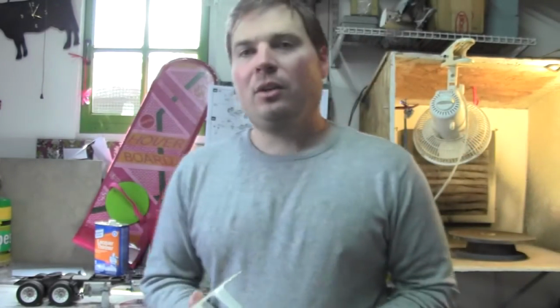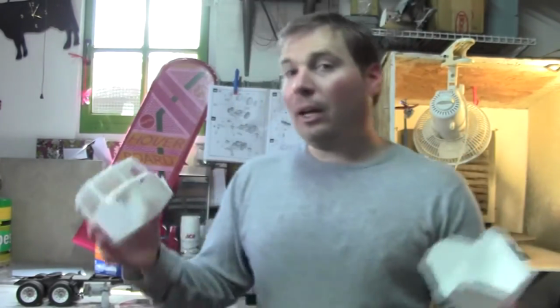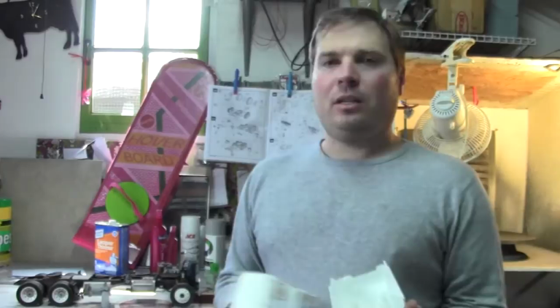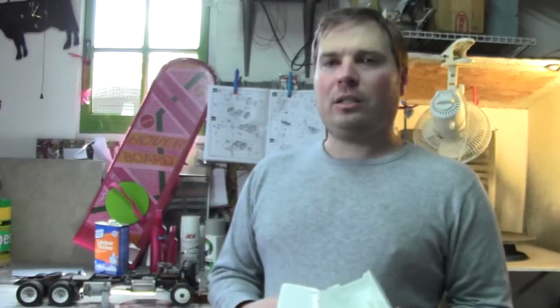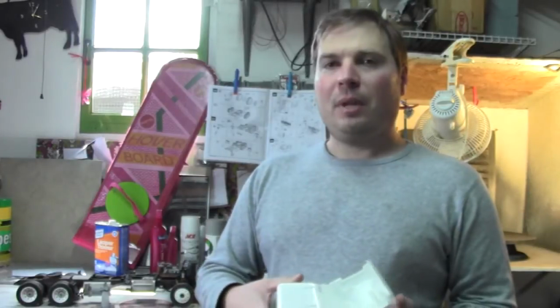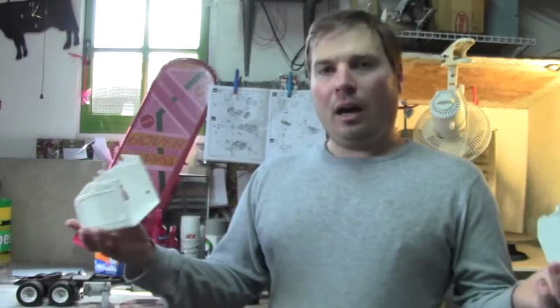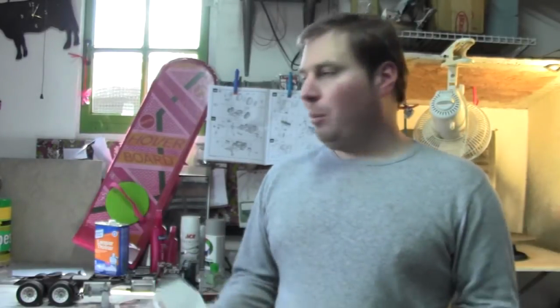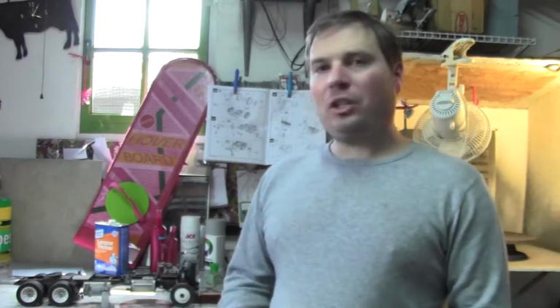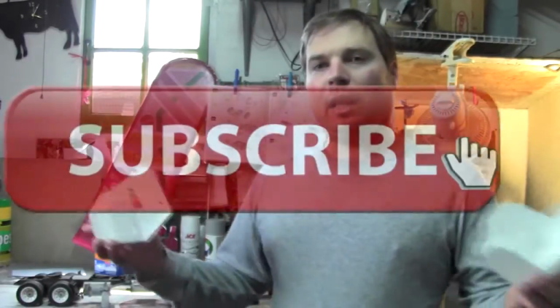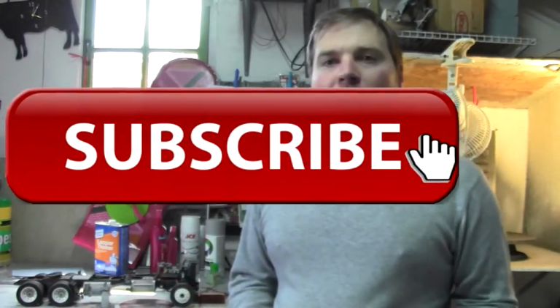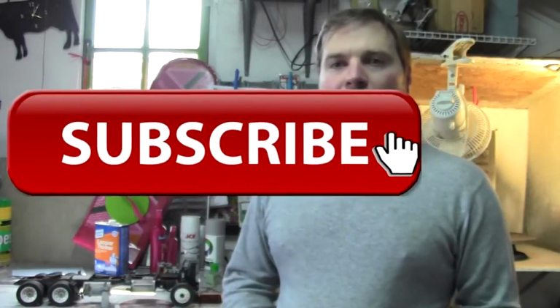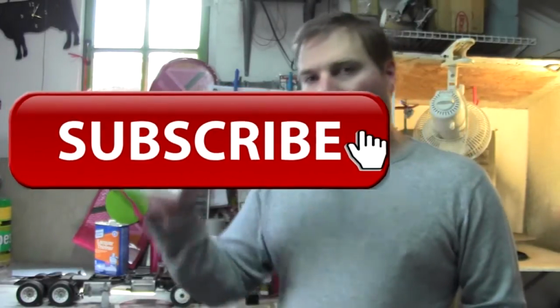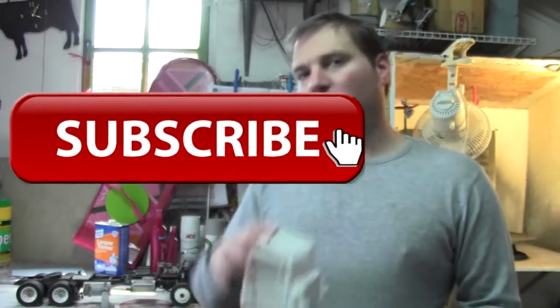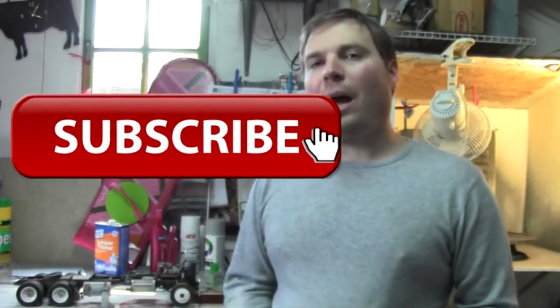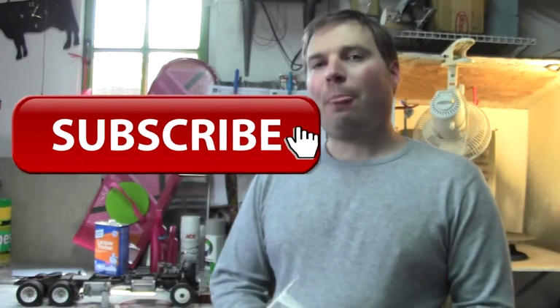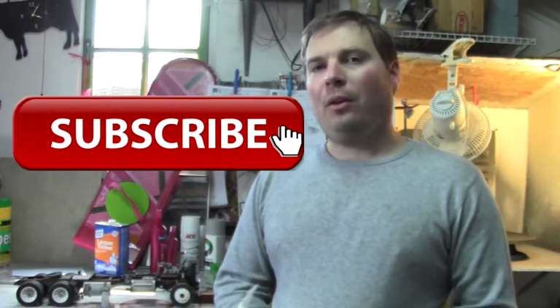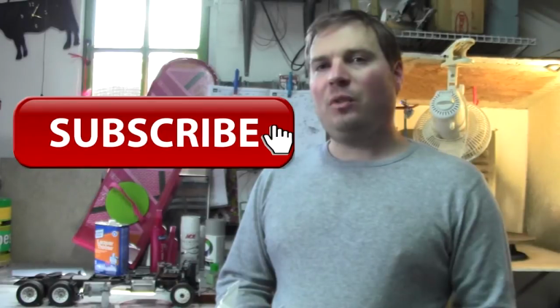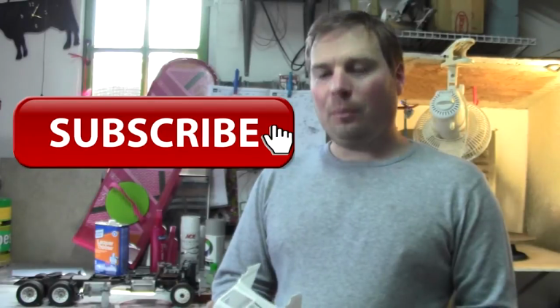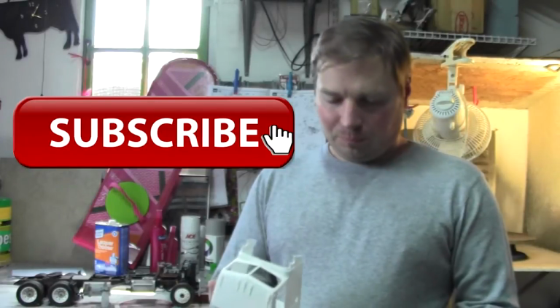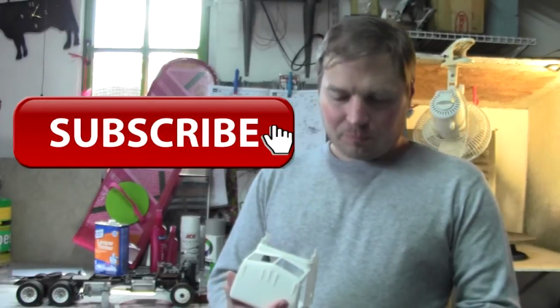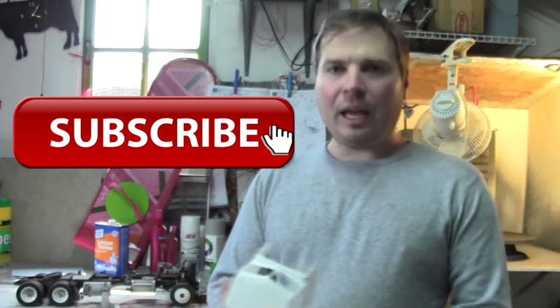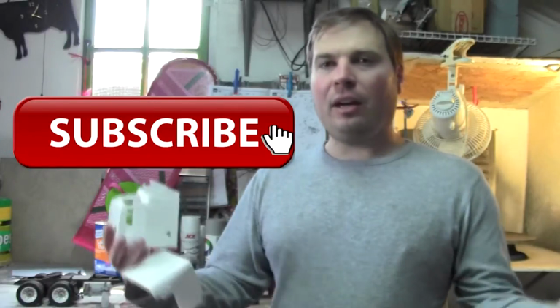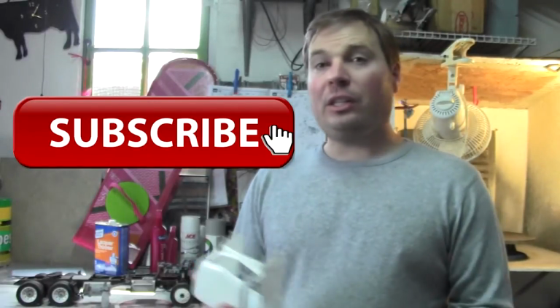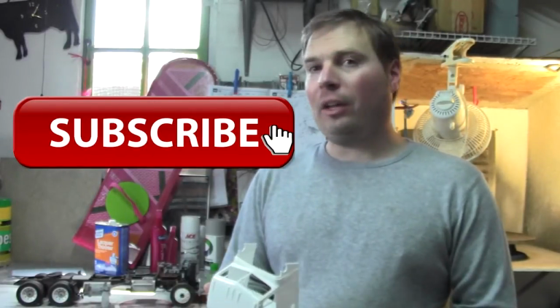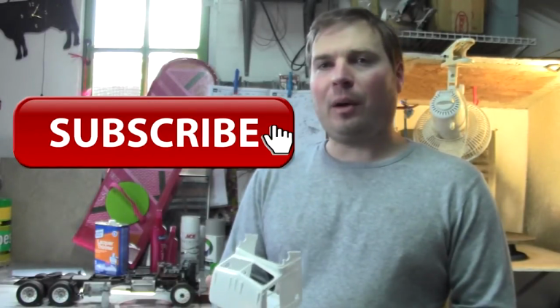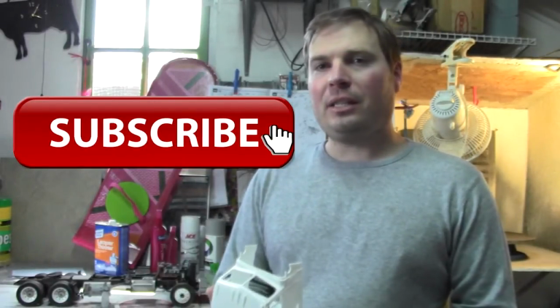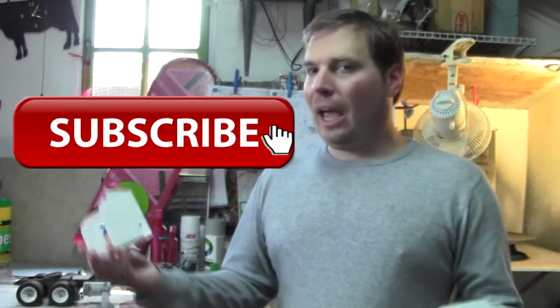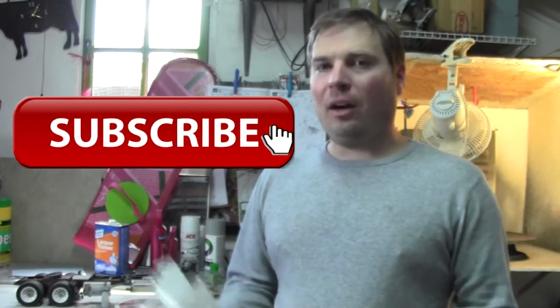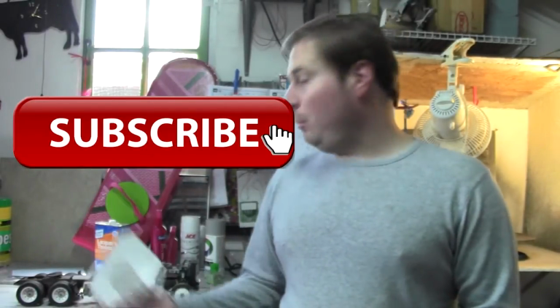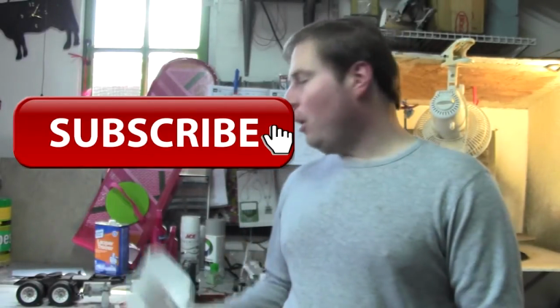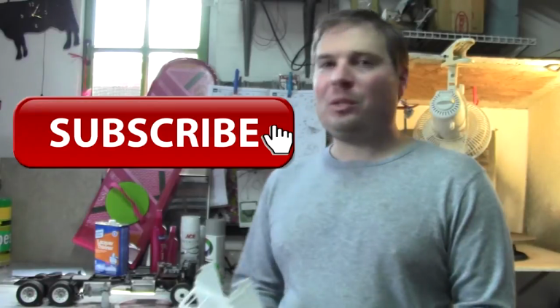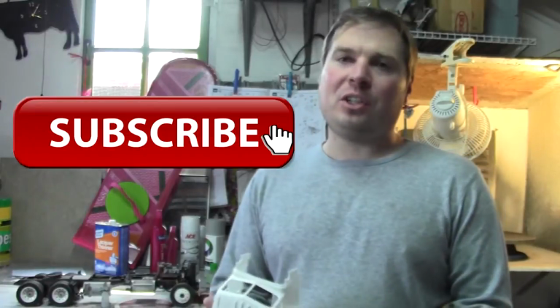So anyway, until next time, keep watching, like the Facebook page, and subscribe here to this video so you can see all the other updates. We'll keep moving along with this project — I can't wait to see it done.